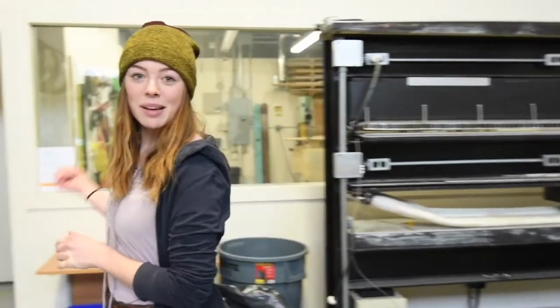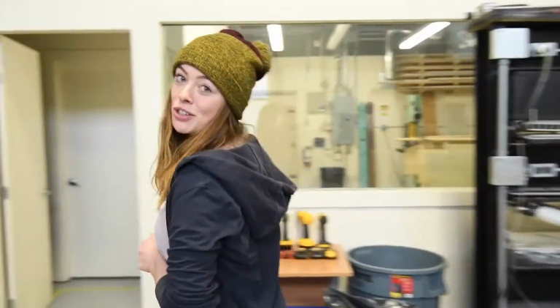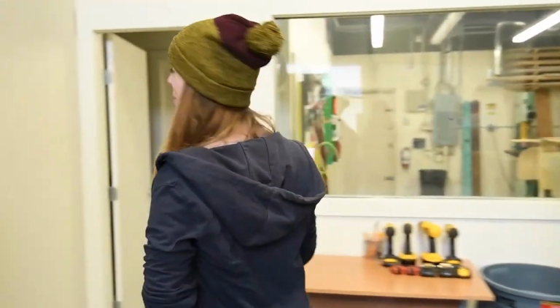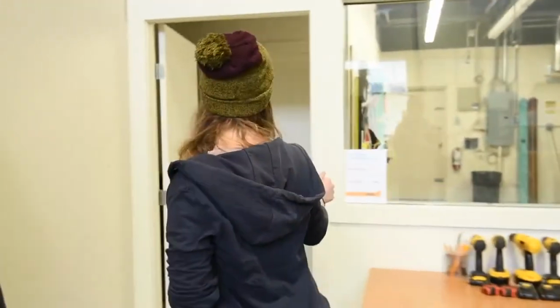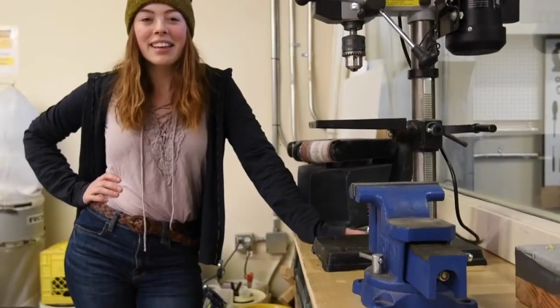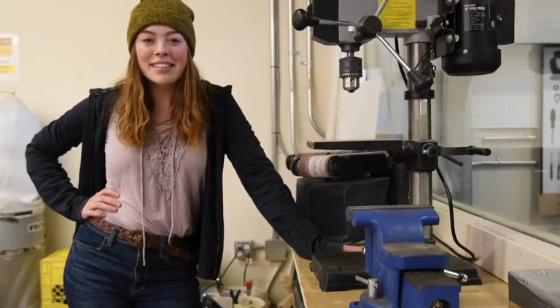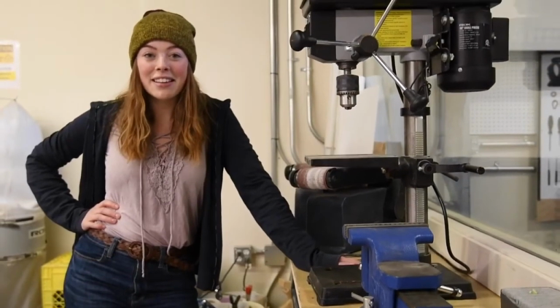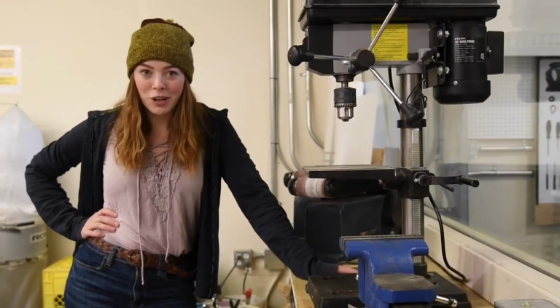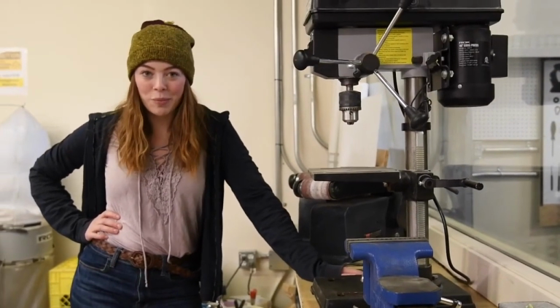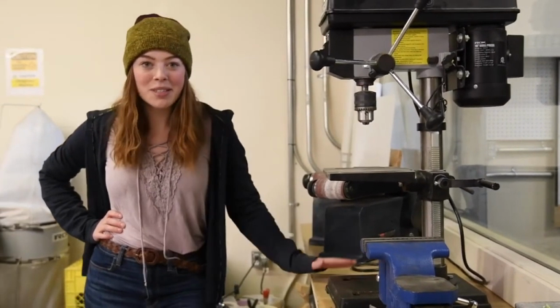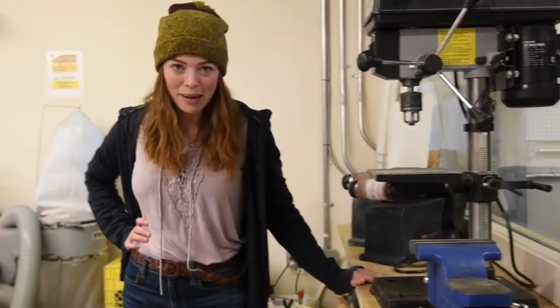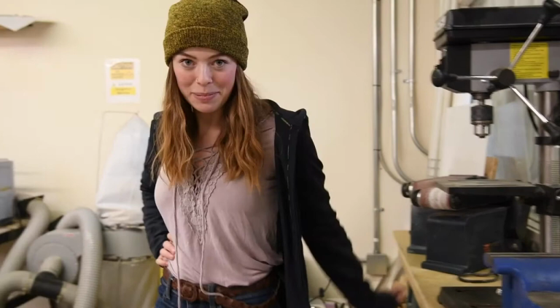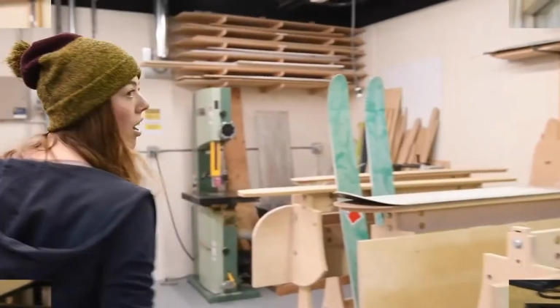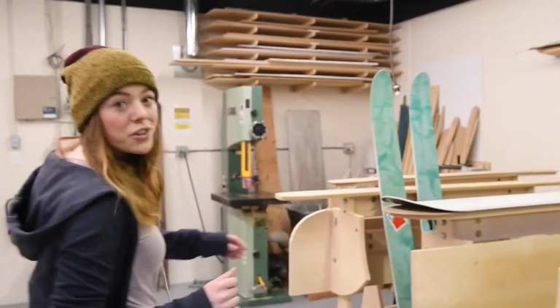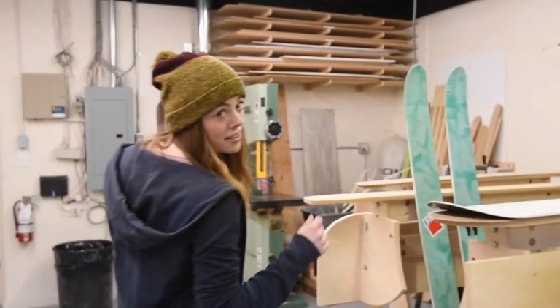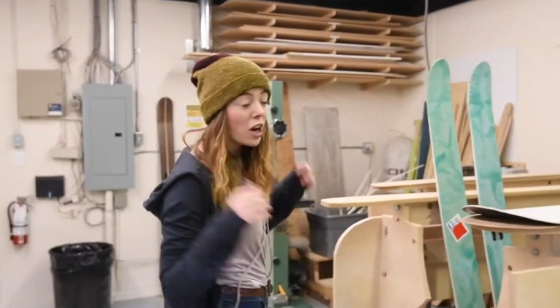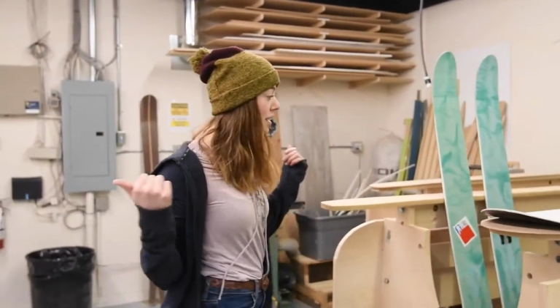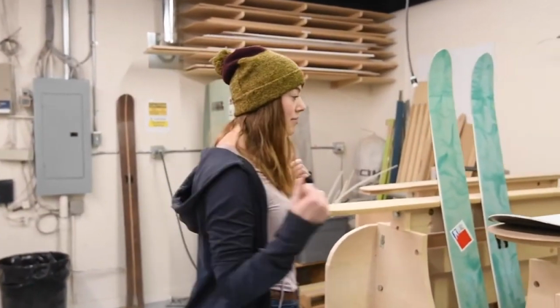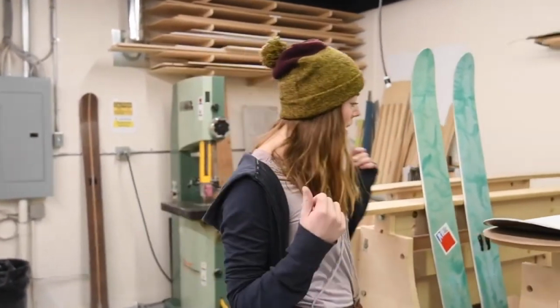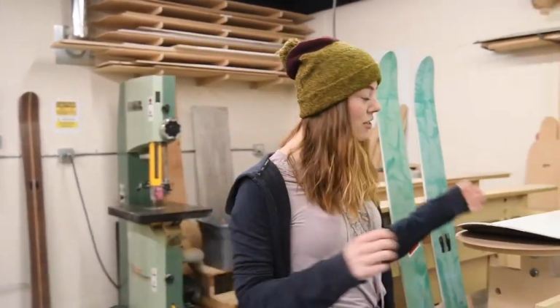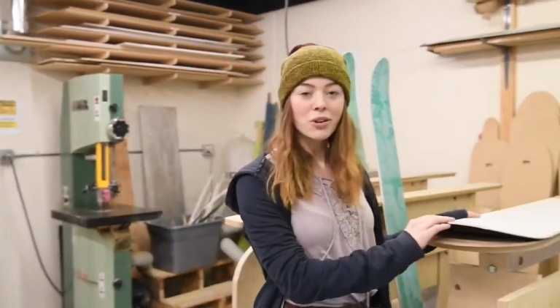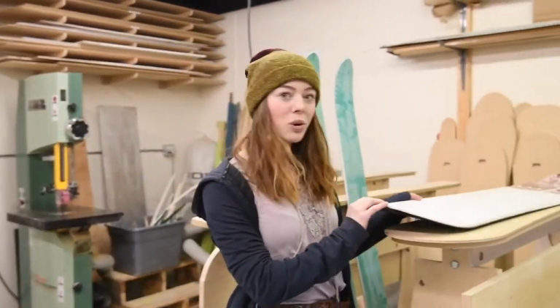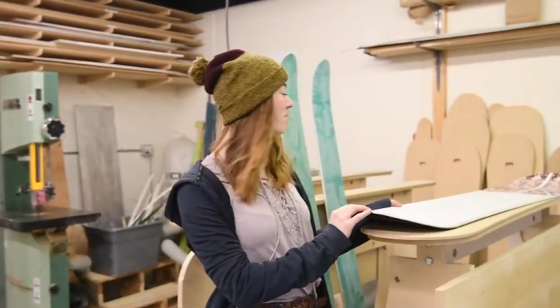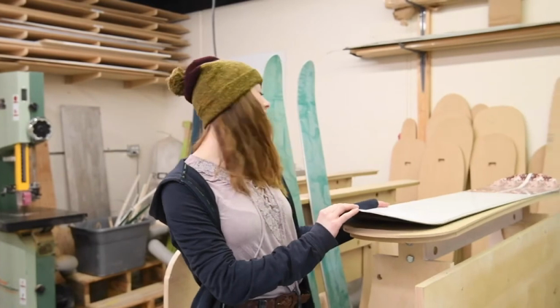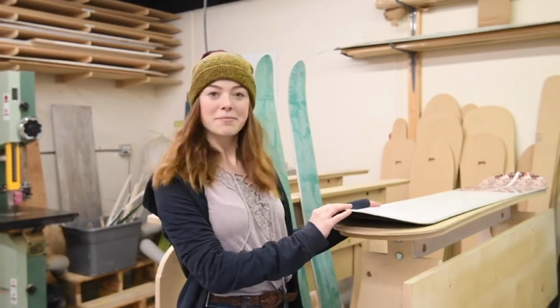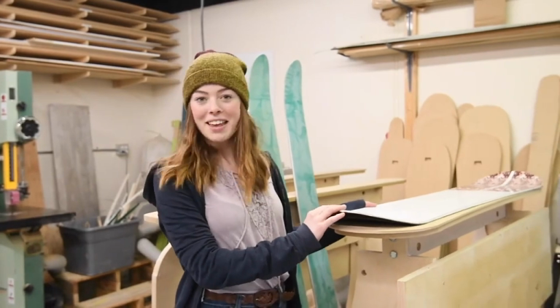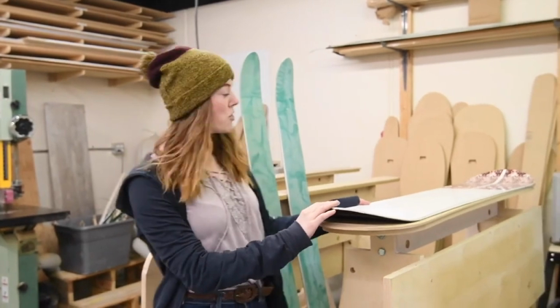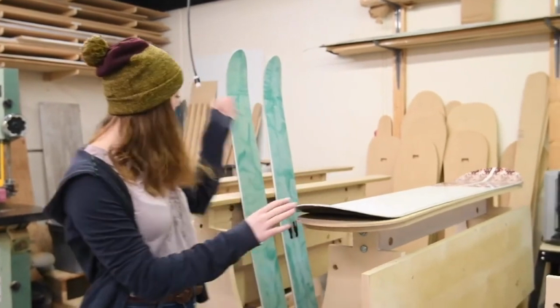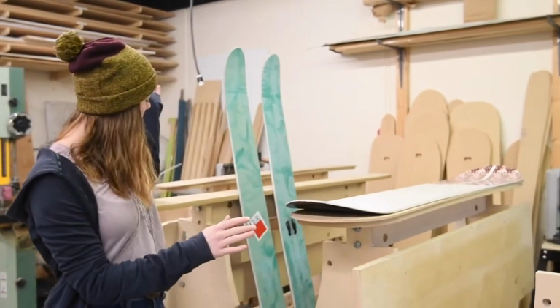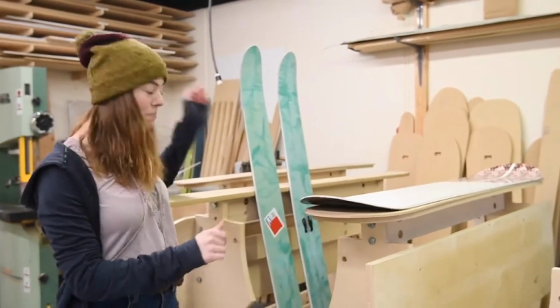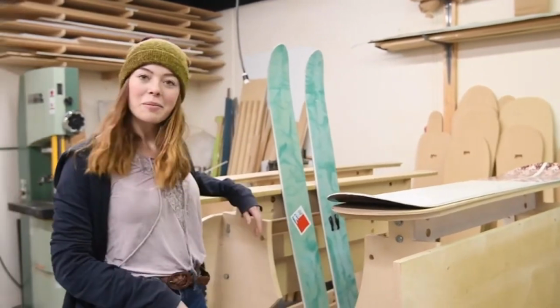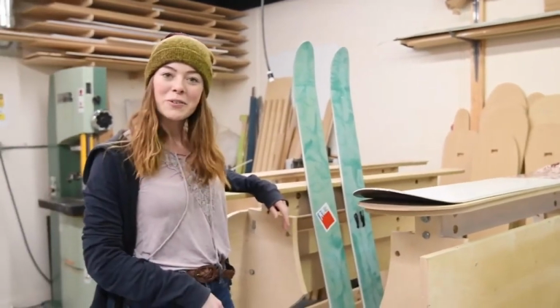Let me lead you to the noisy room. This is the ski and snowboard production room — this is where the assembly happens. All the tools necessary are provided, everything here to make your own snowboard or skis. And you should end up with something like this. Pretty cool, right?